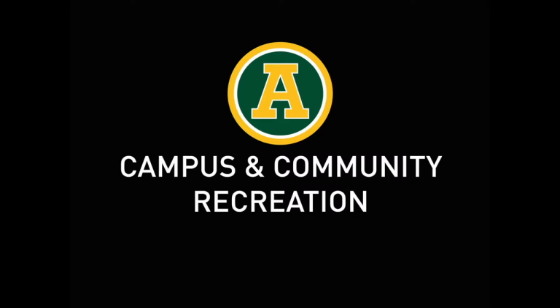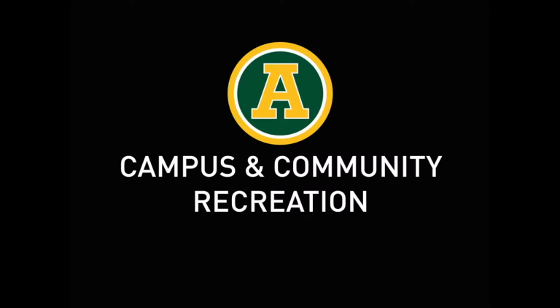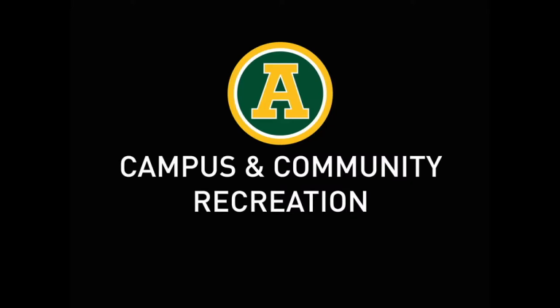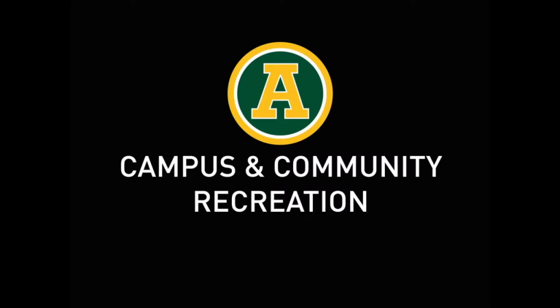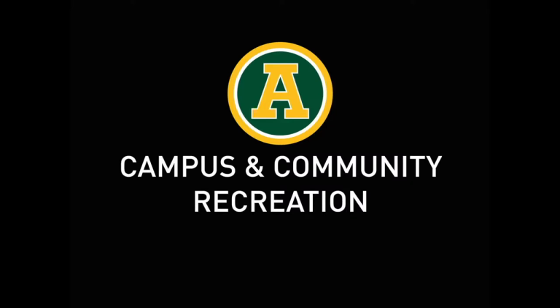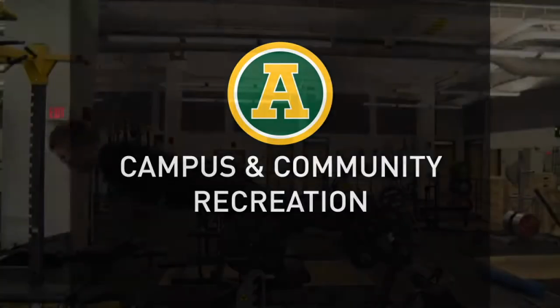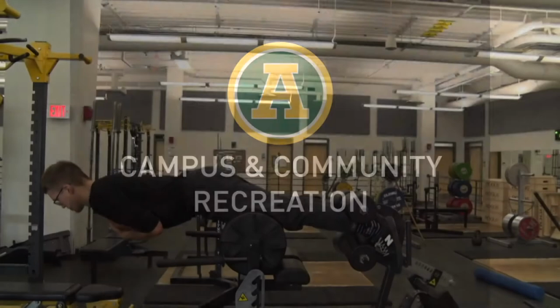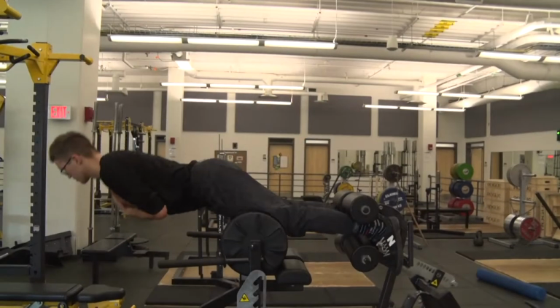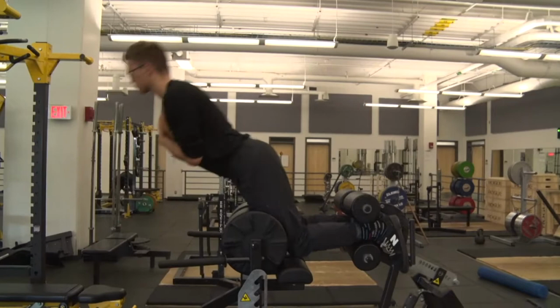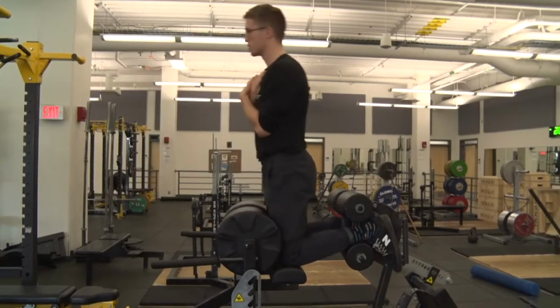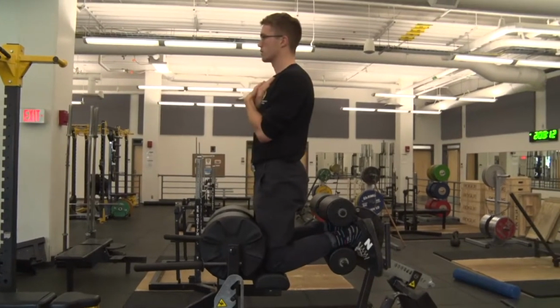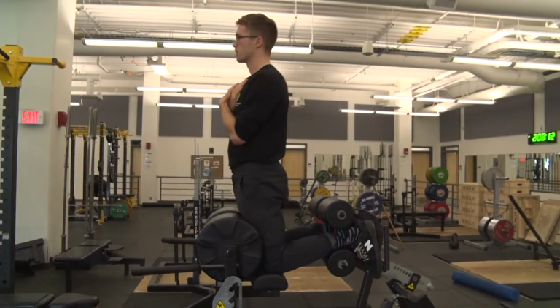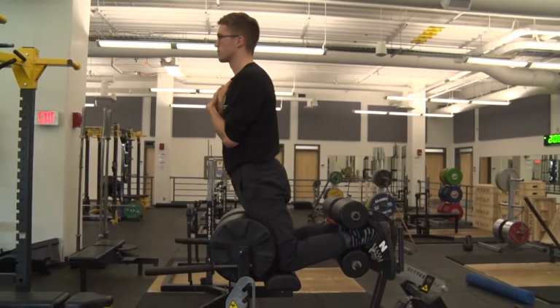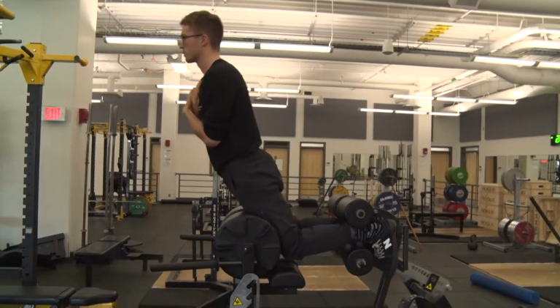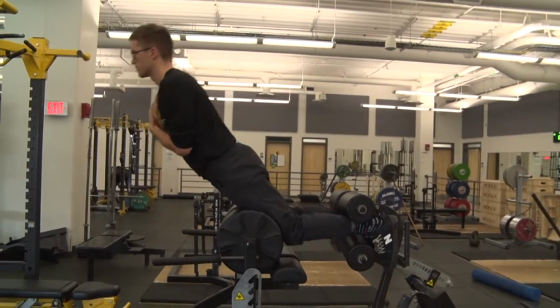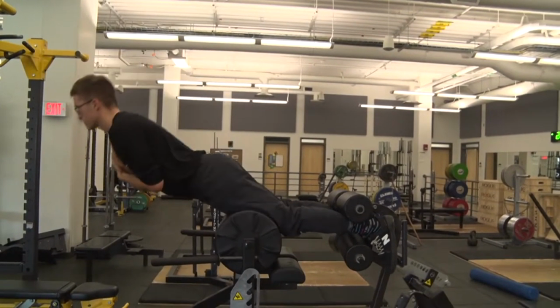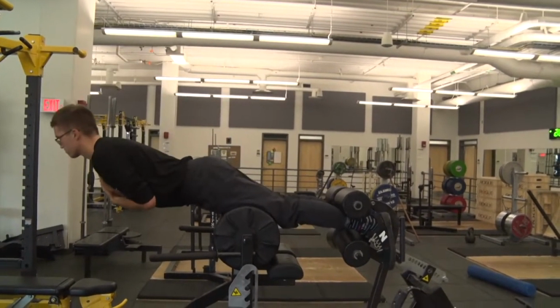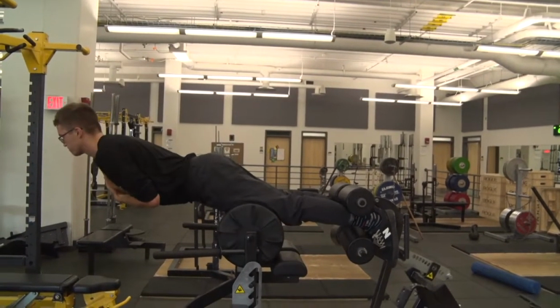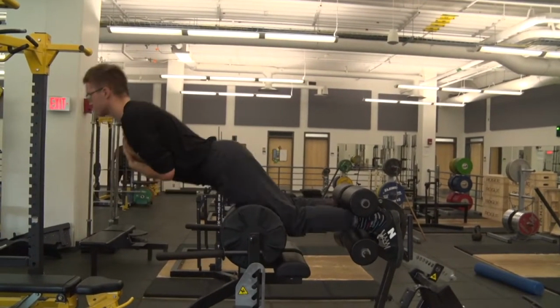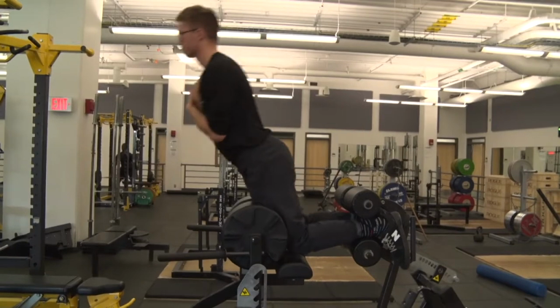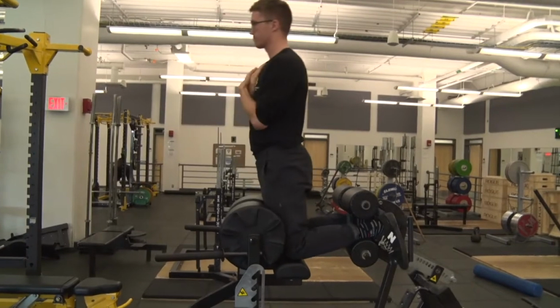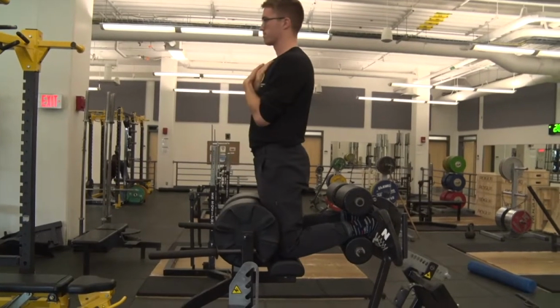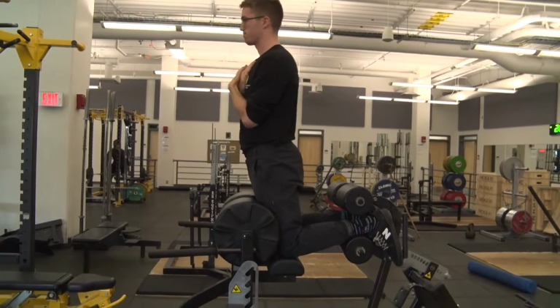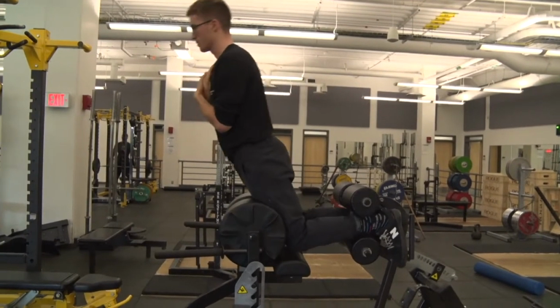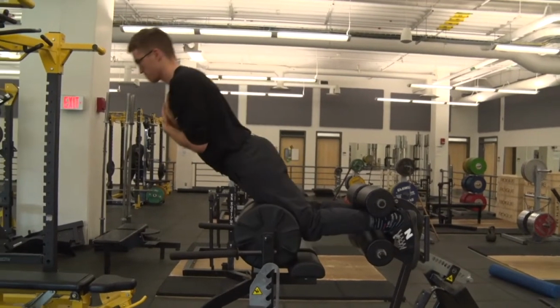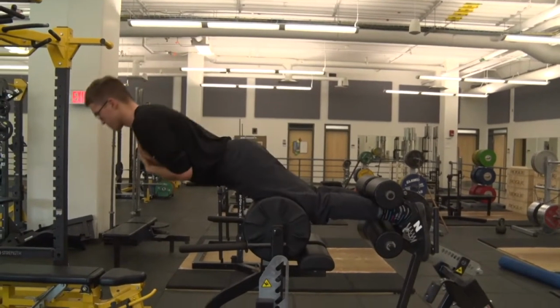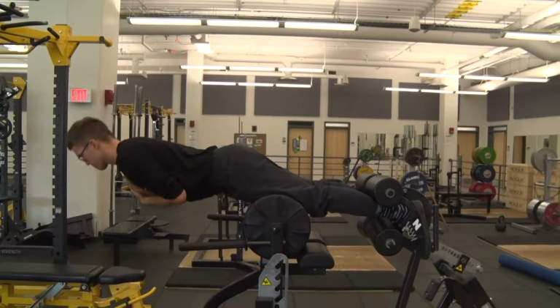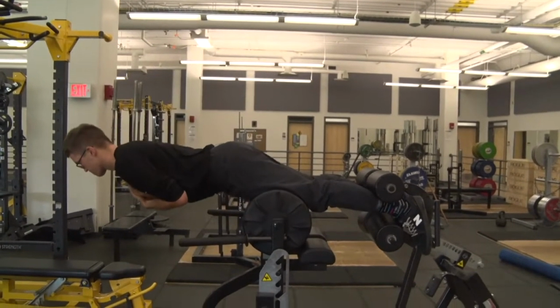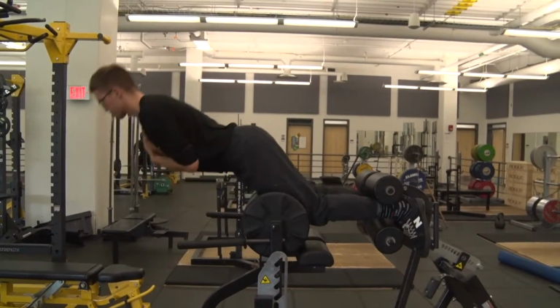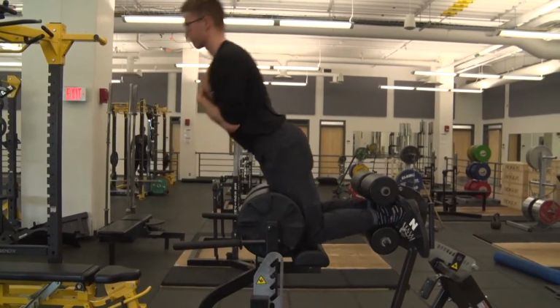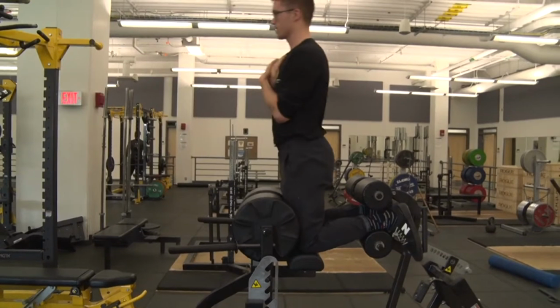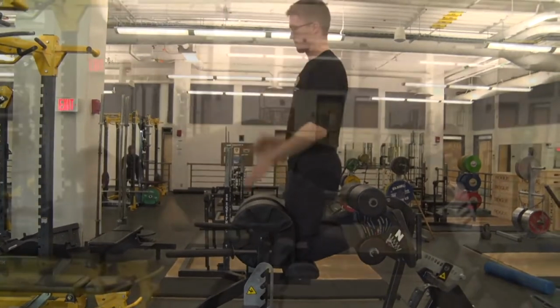Last week we went over how to do glute ham raises, but that's not the only exercise you can do on this piece of equipment. From the same position, back and hip extensions can be done. How you position yourself will determine which muscles are emphasized.